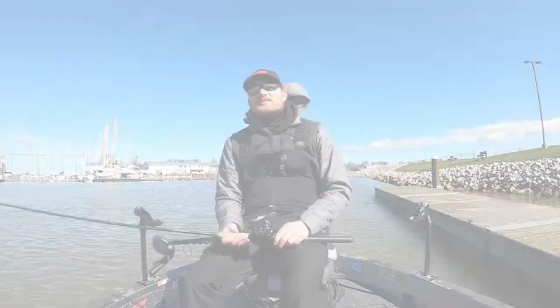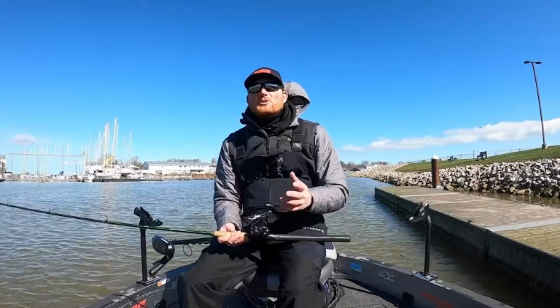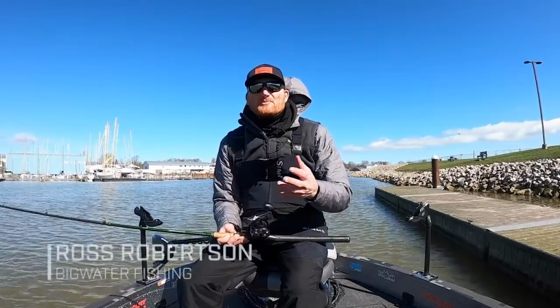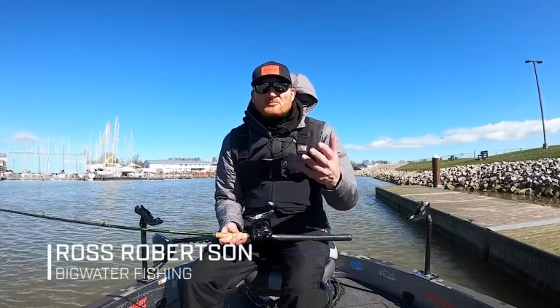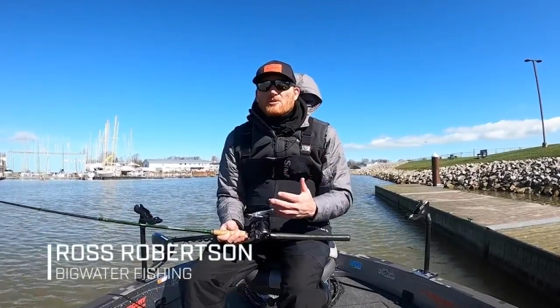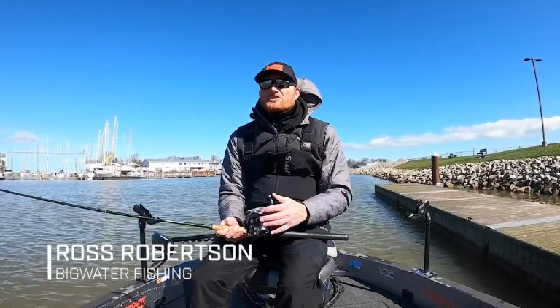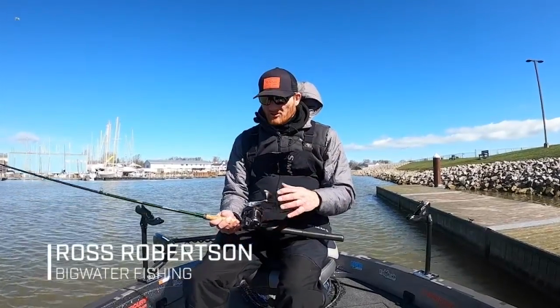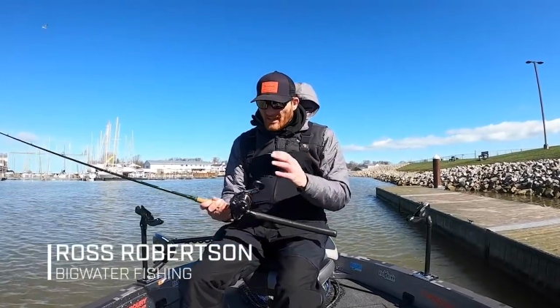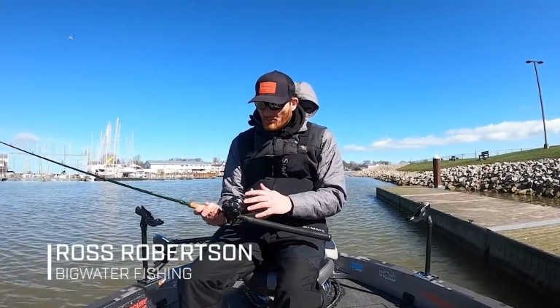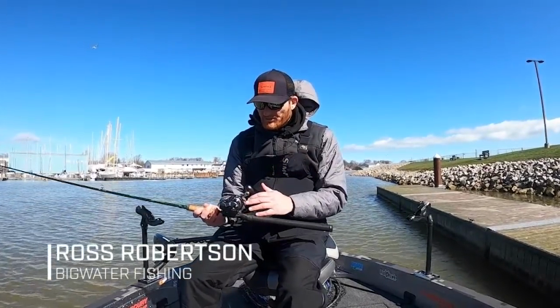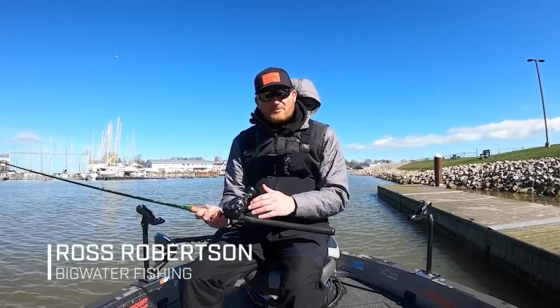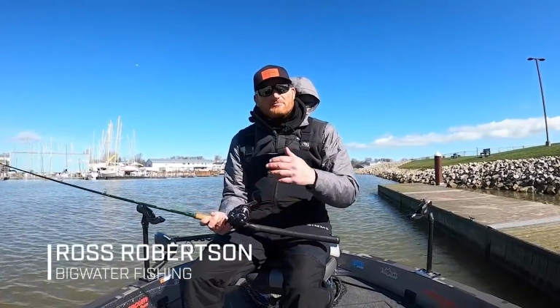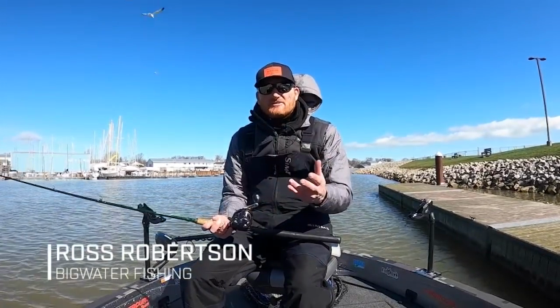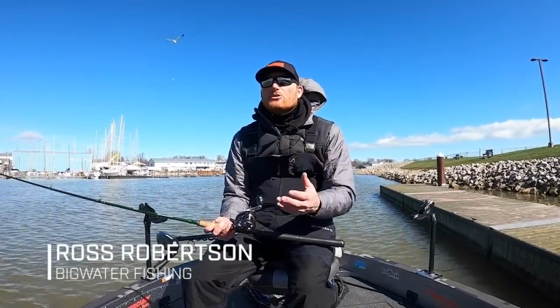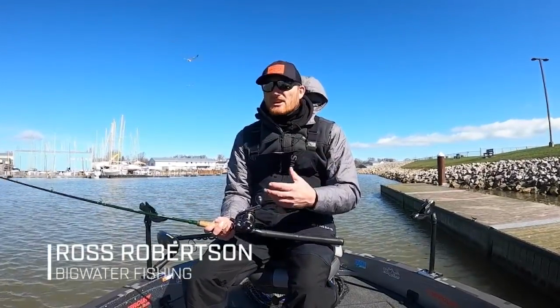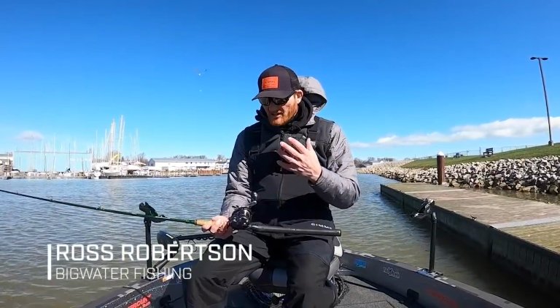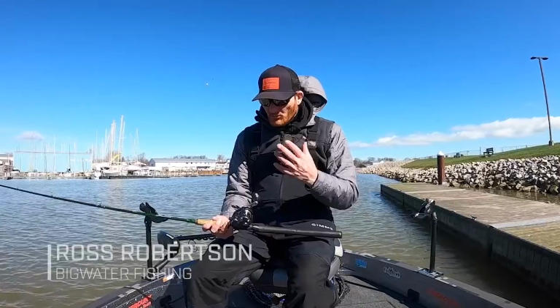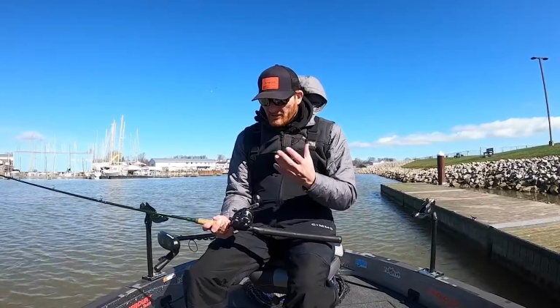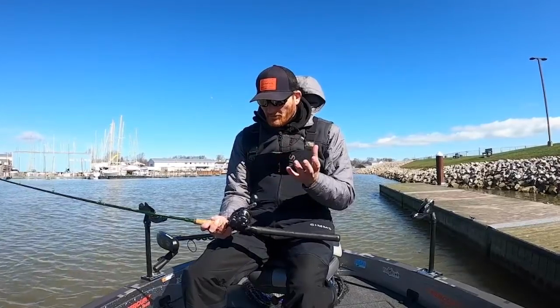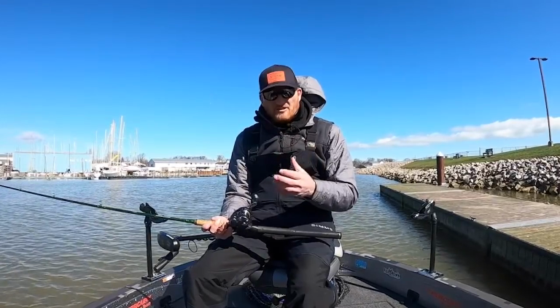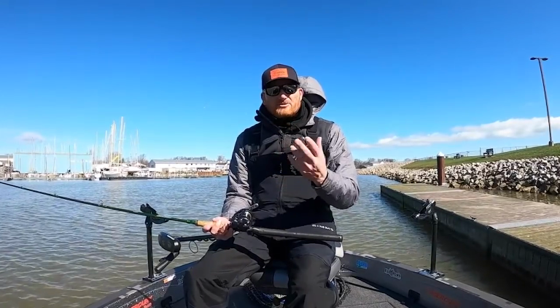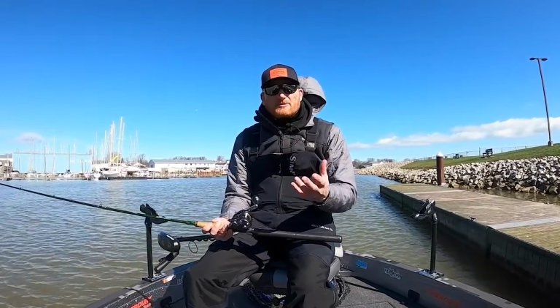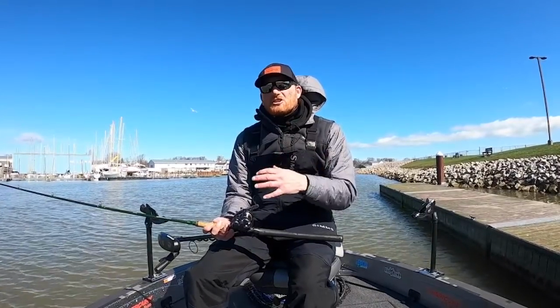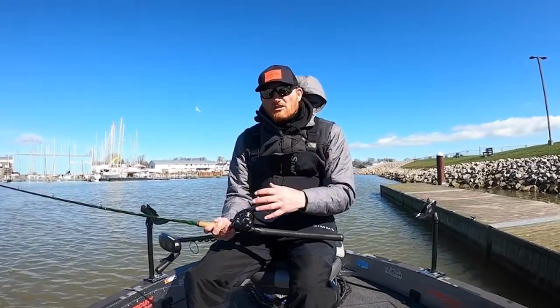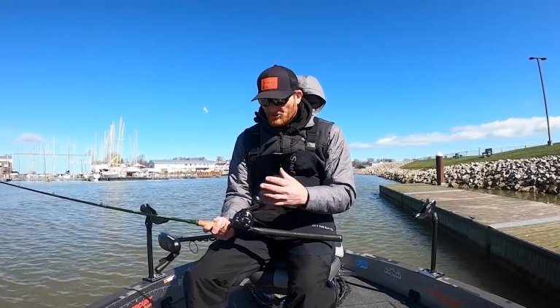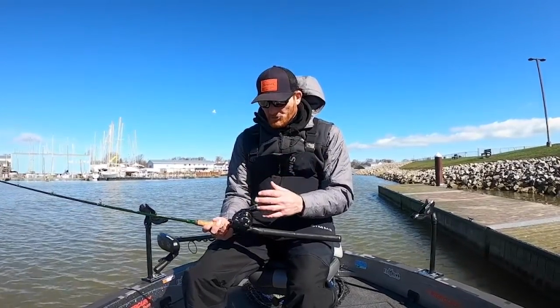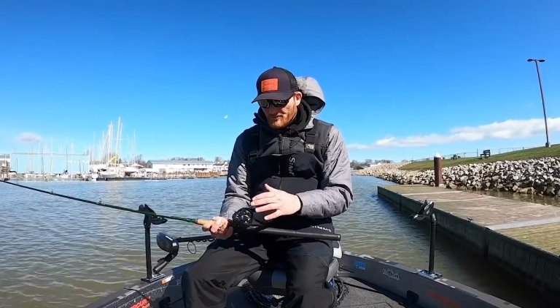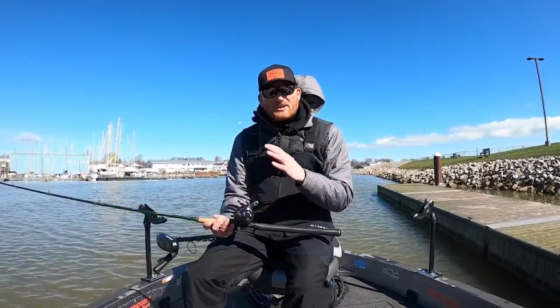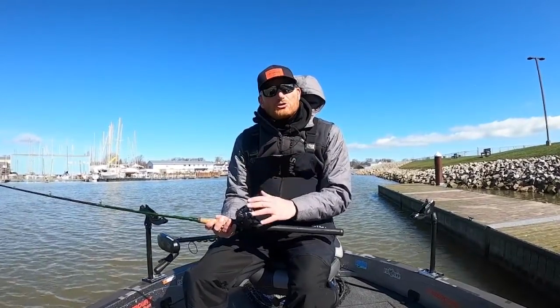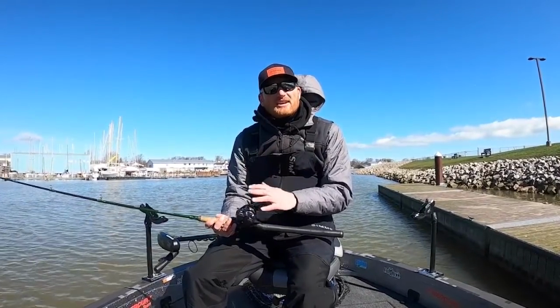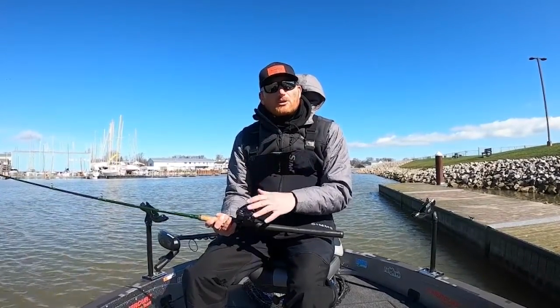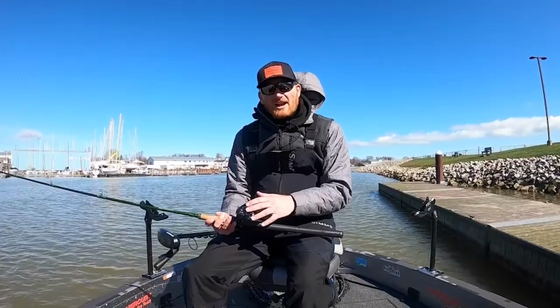Captain Ross Robertson with Big Water Fishing. Line counter reels are something many of us own and they're really an integral part of salmon fishing and walleye fishing for trolling, because we can duplicate where we're at.